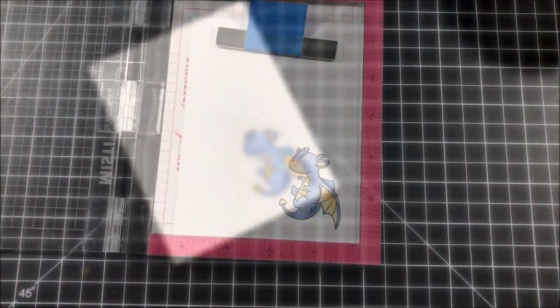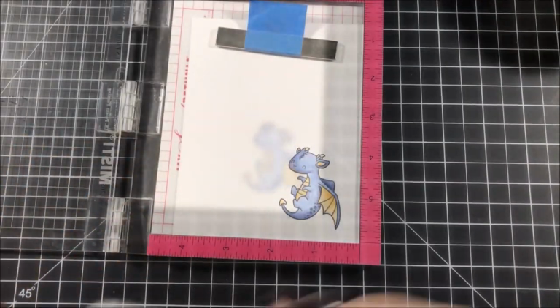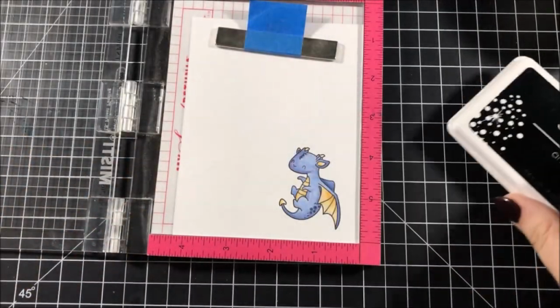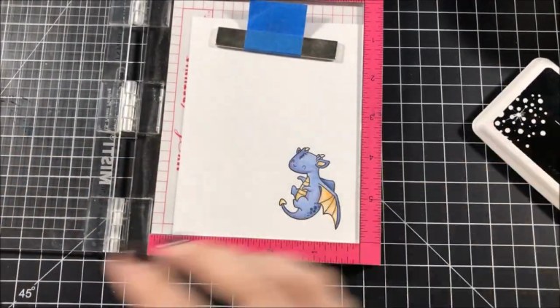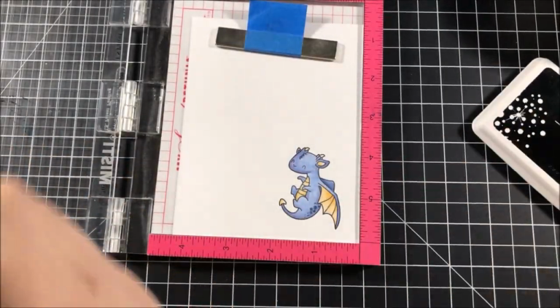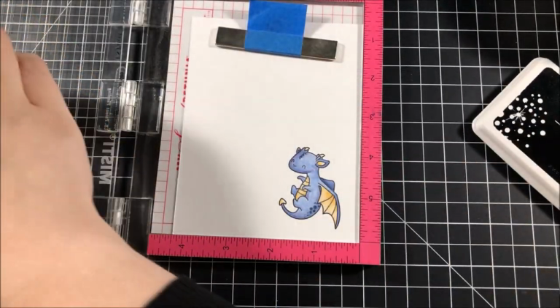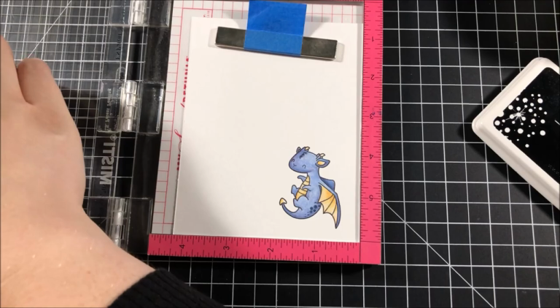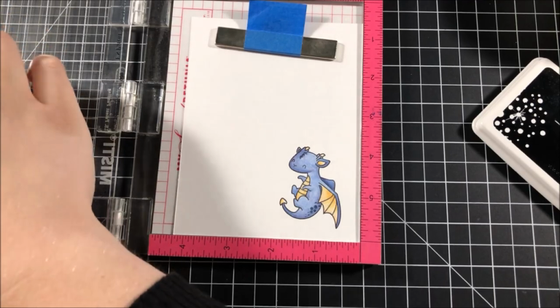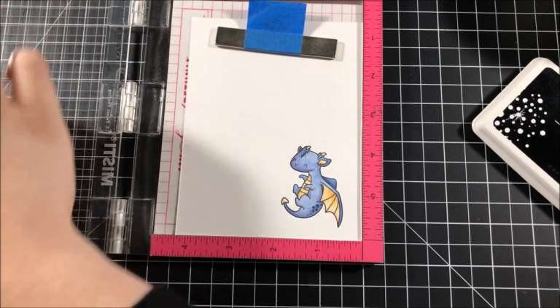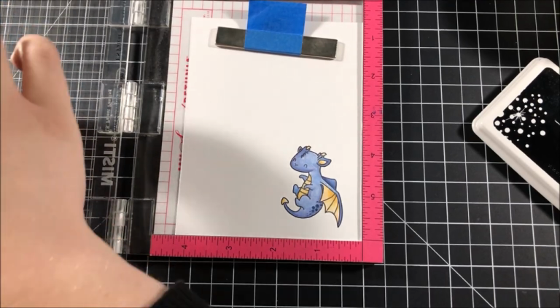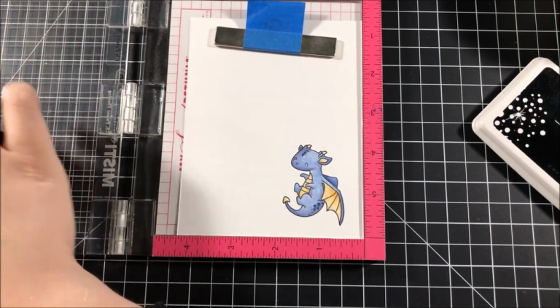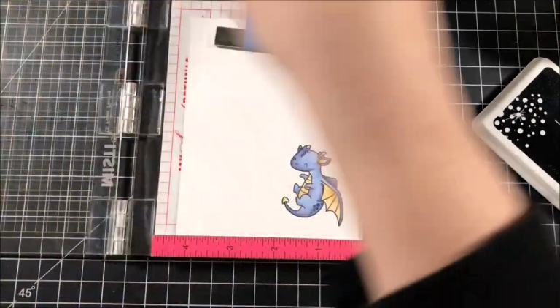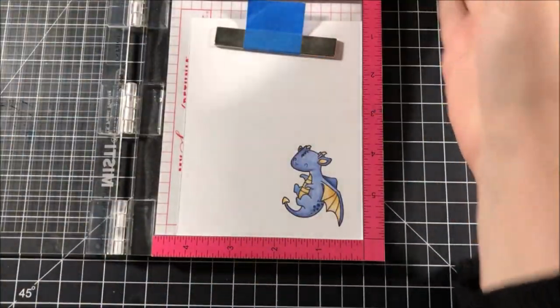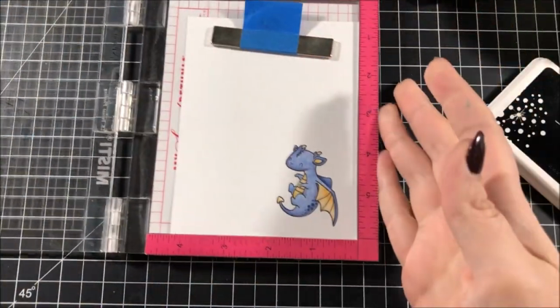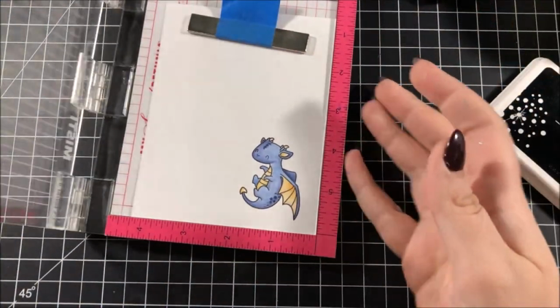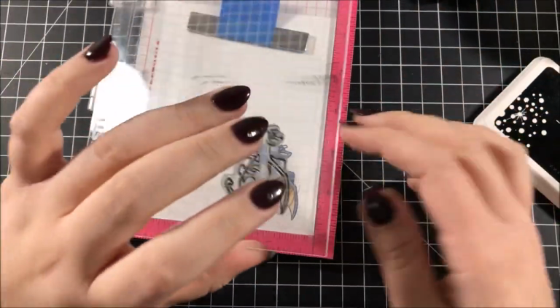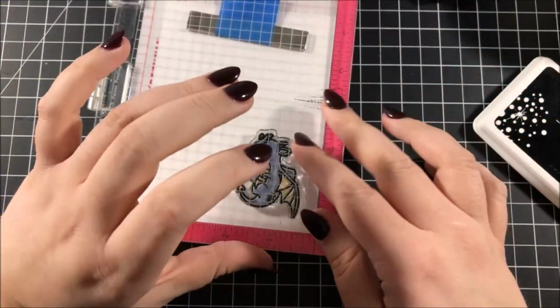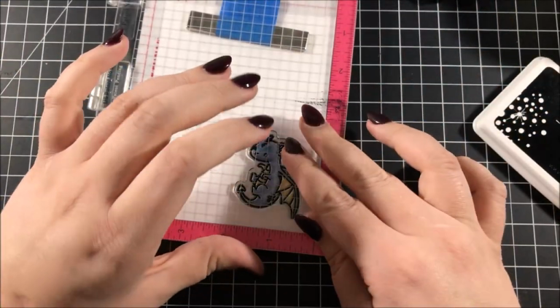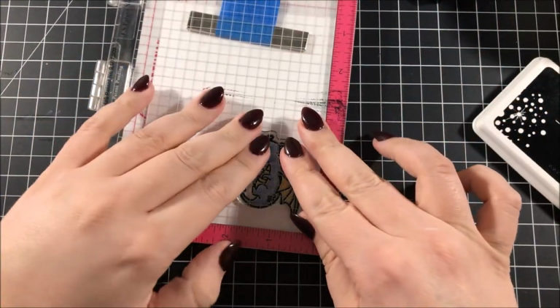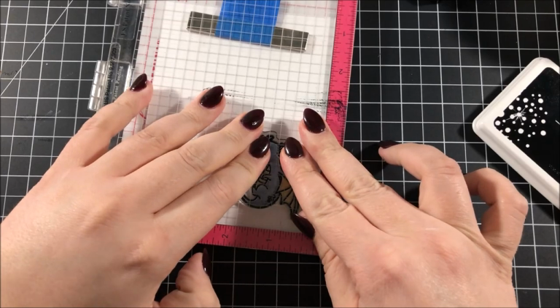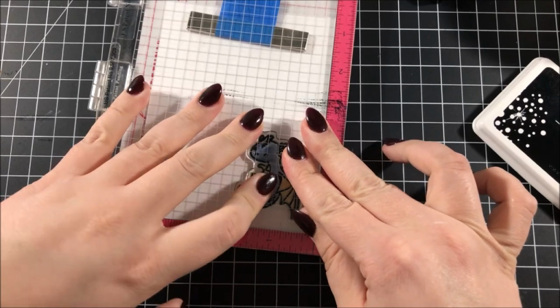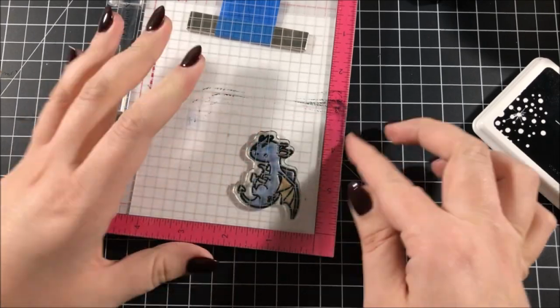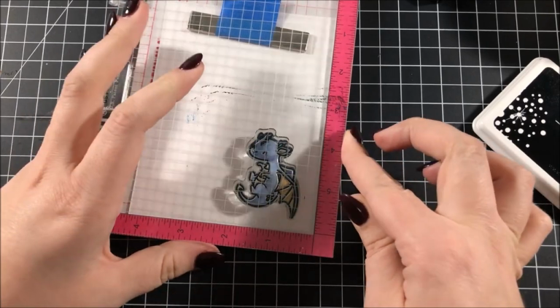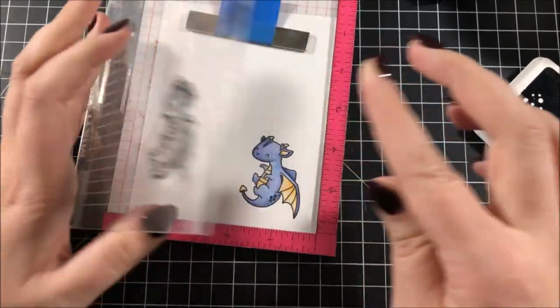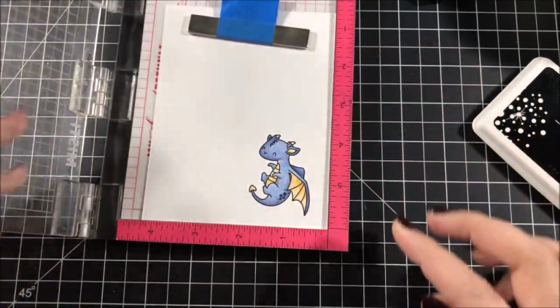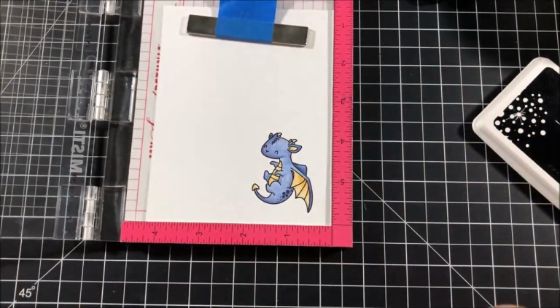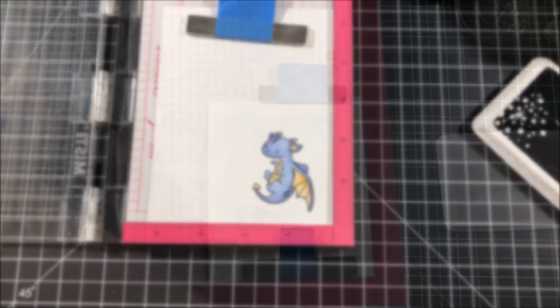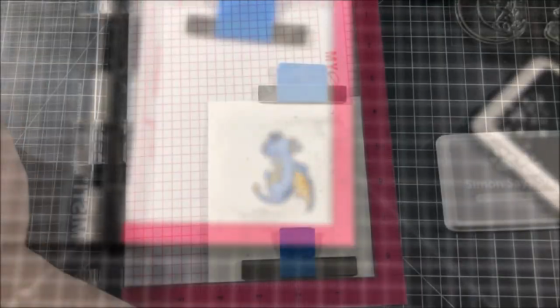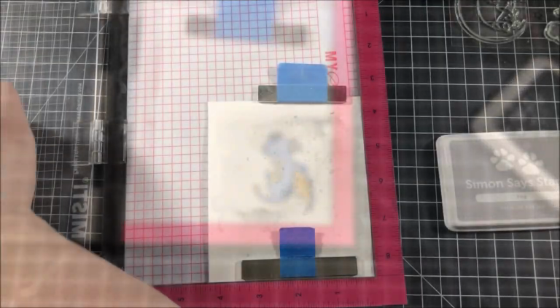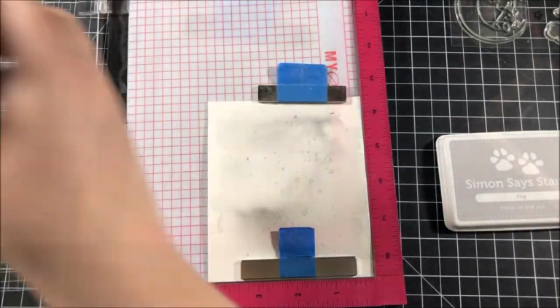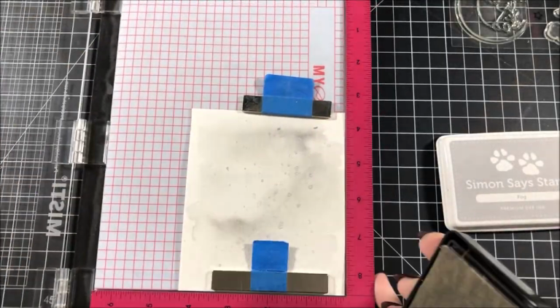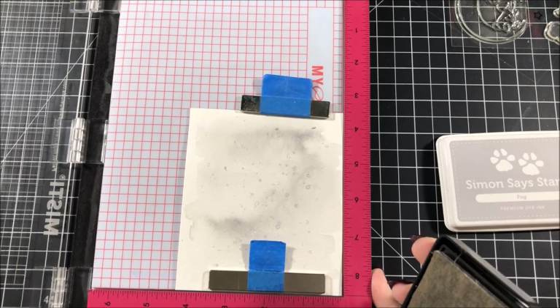Because I was using Prismacolor pencils, the lines on my stamped image got a little bit dull from the wax. This is why it's great to have a MISTI — so I can stamp right on top of that colored-in image and darken up those lines.